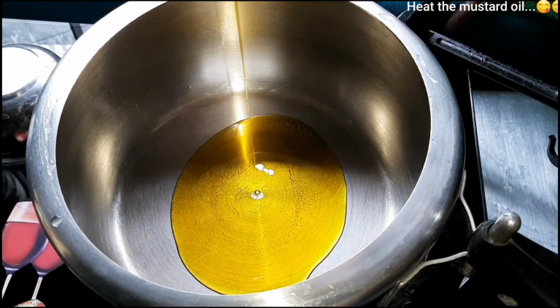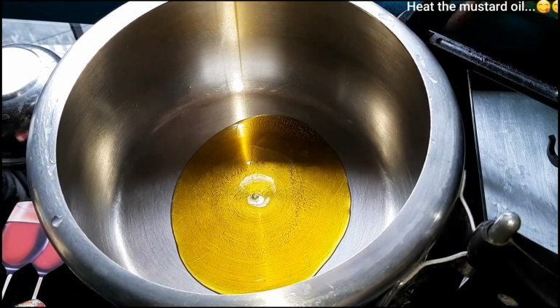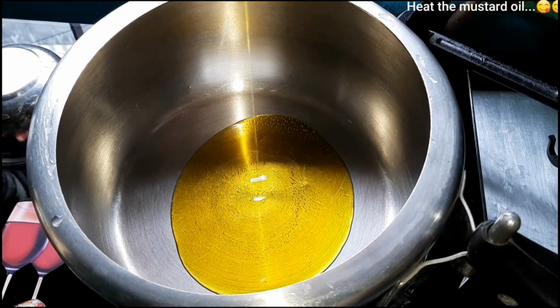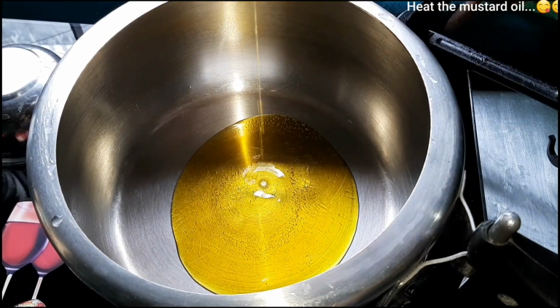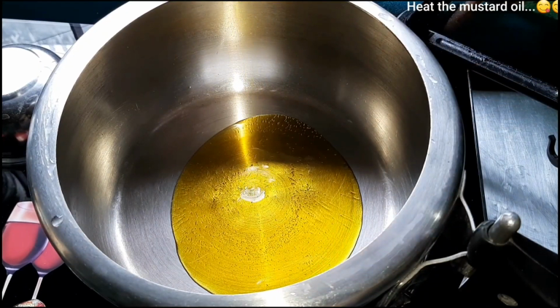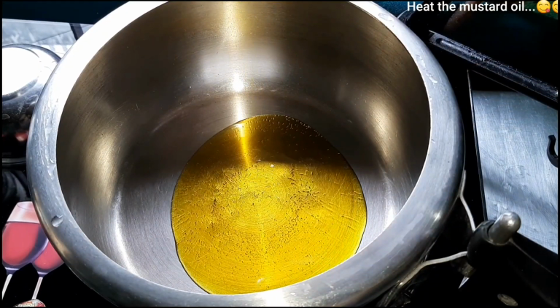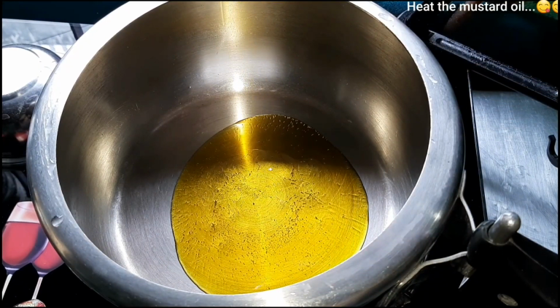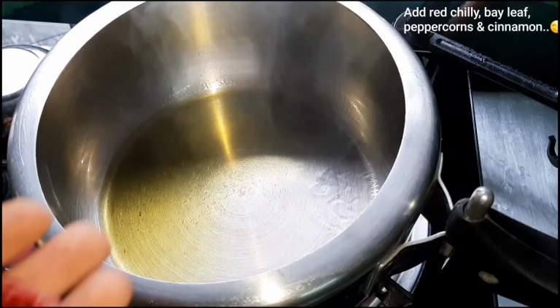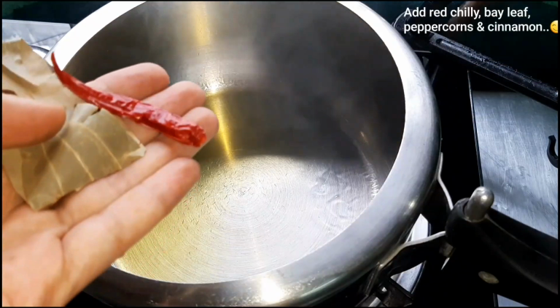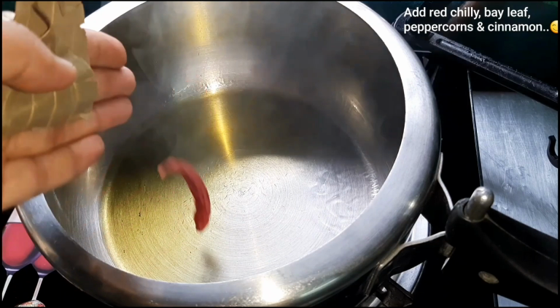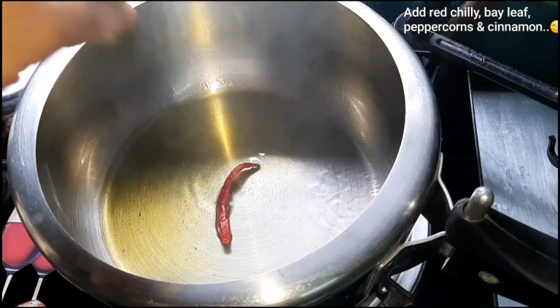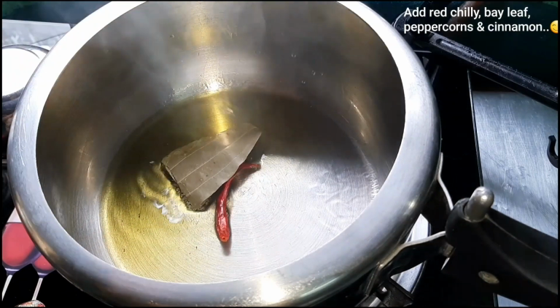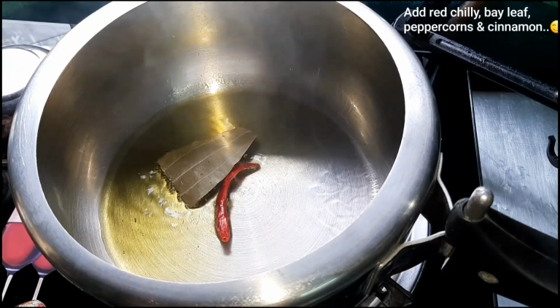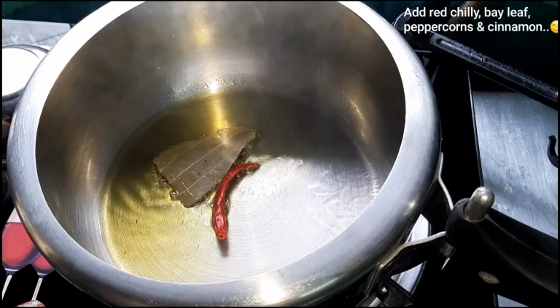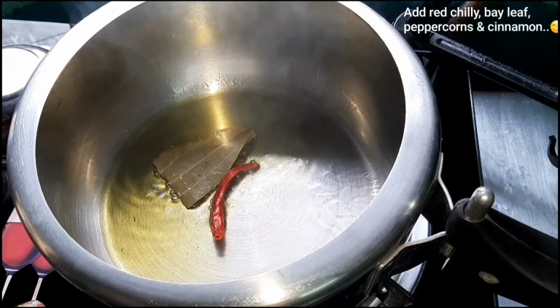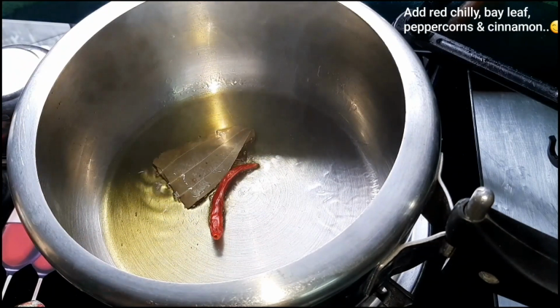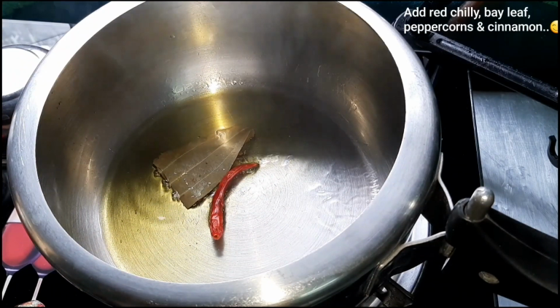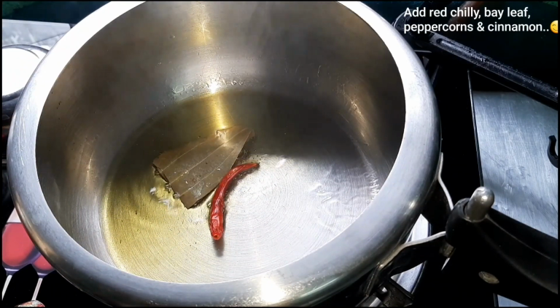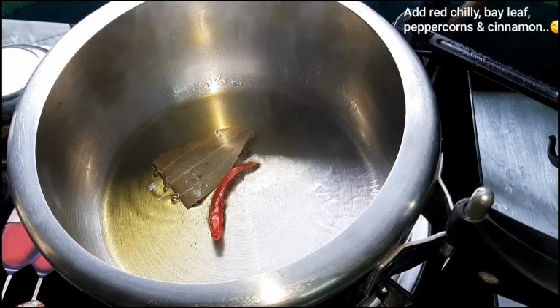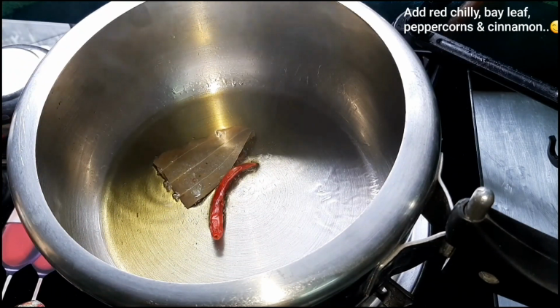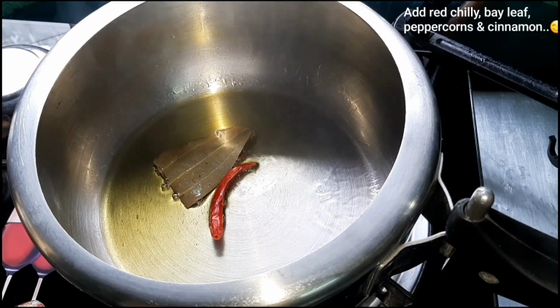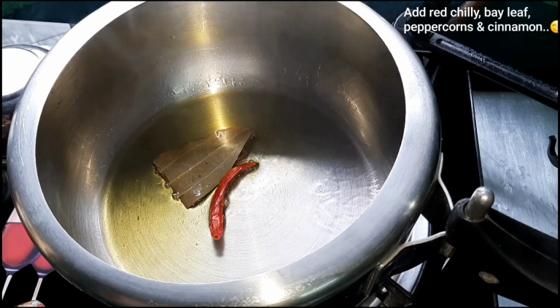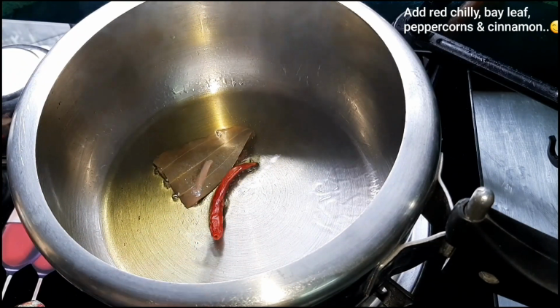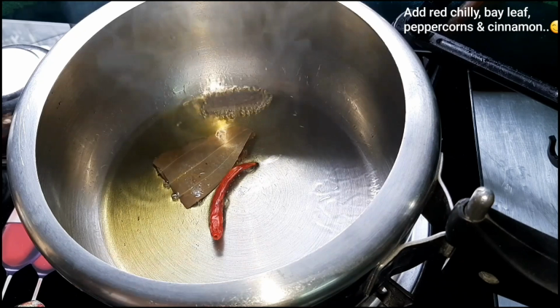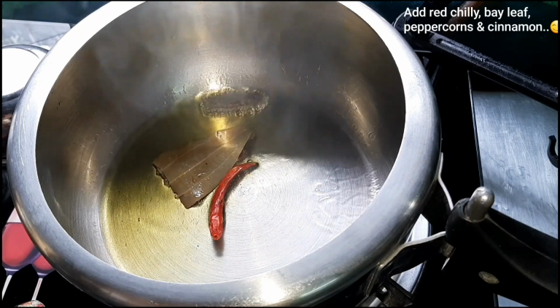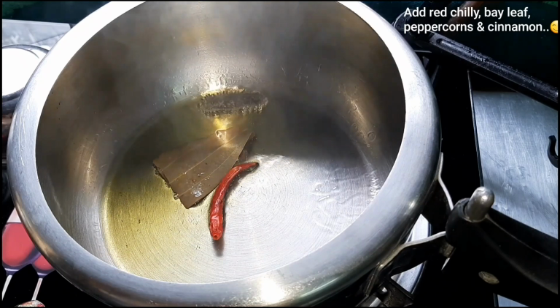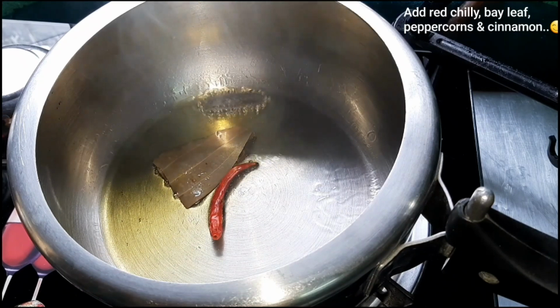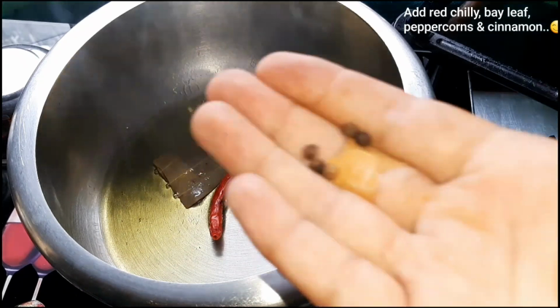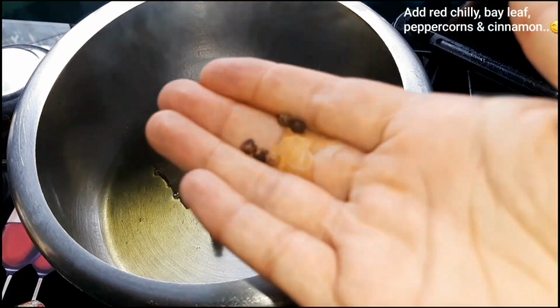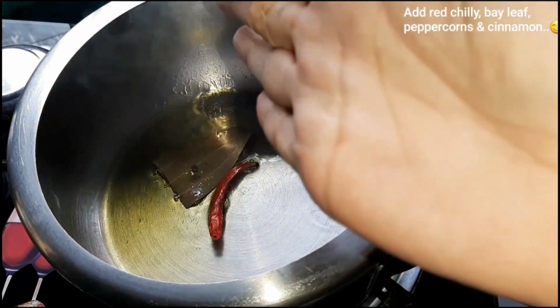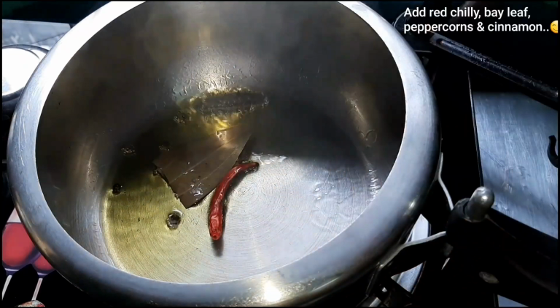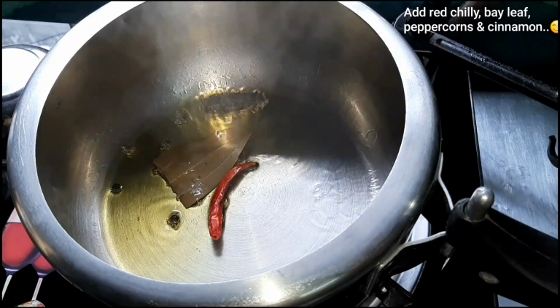First, we have made a good sauce. I will add some garlic in the pan. I will add some garlic and spices.